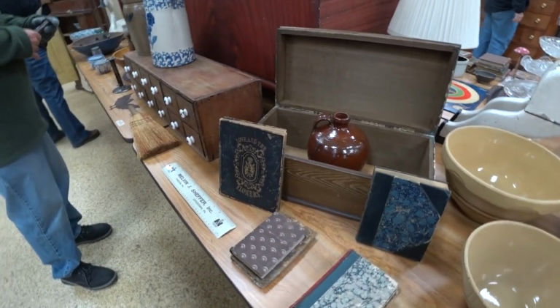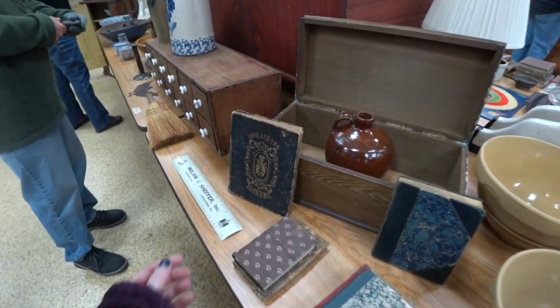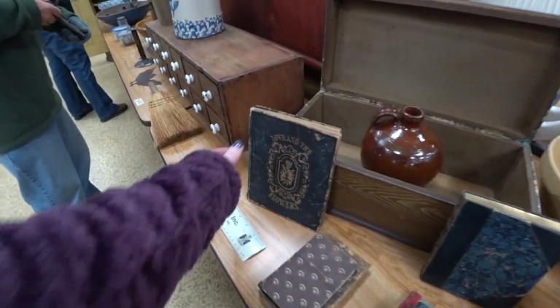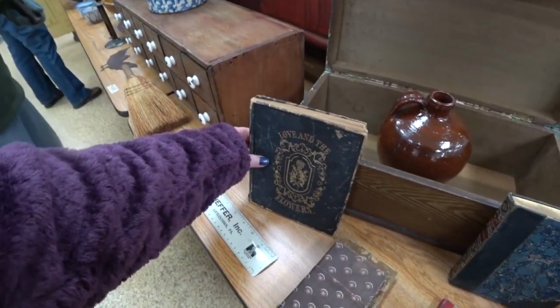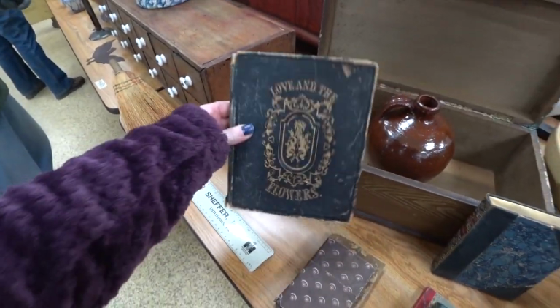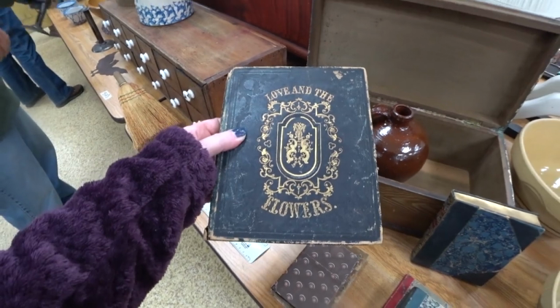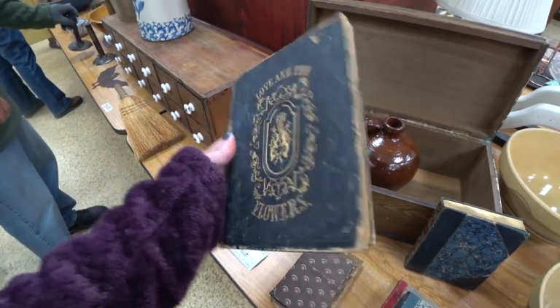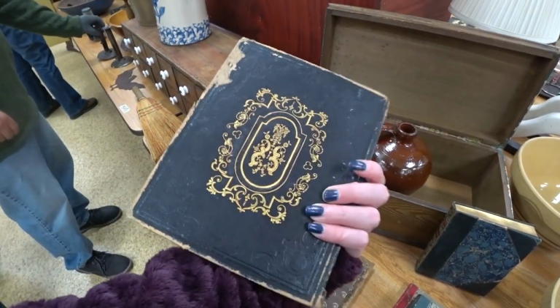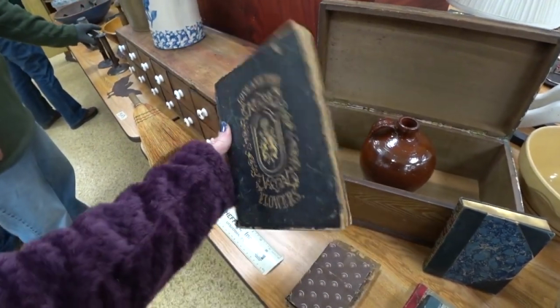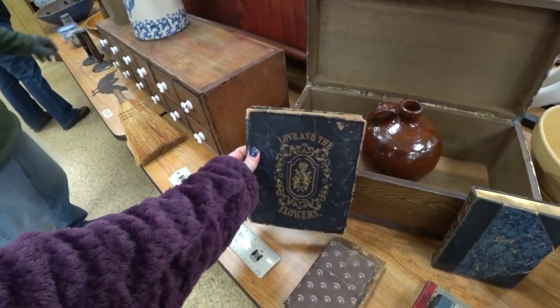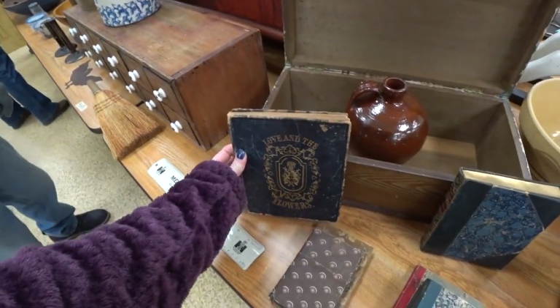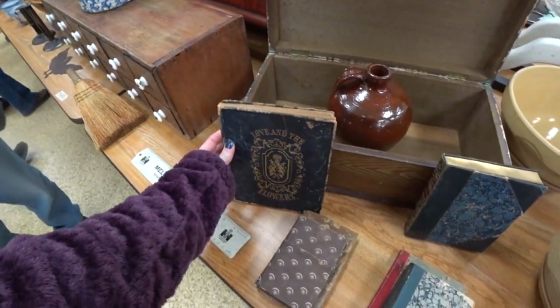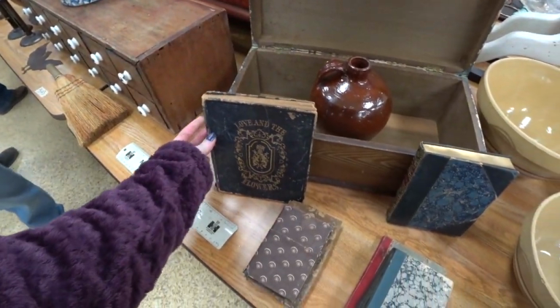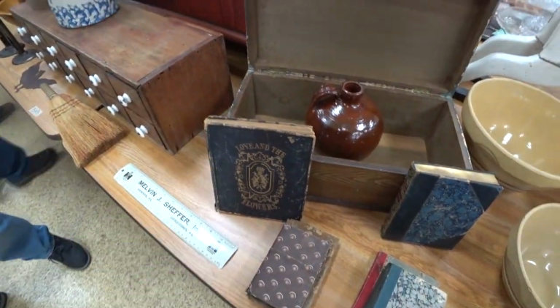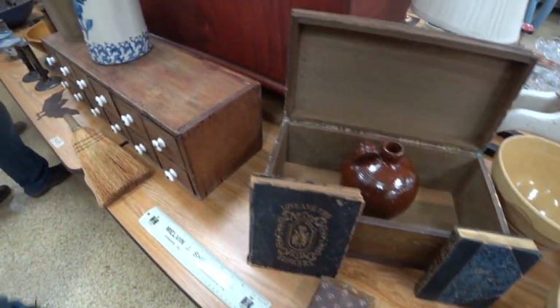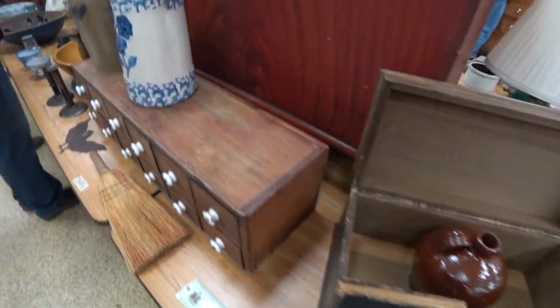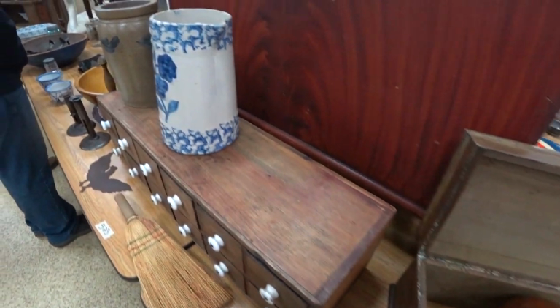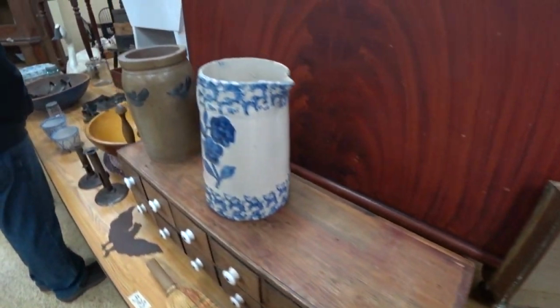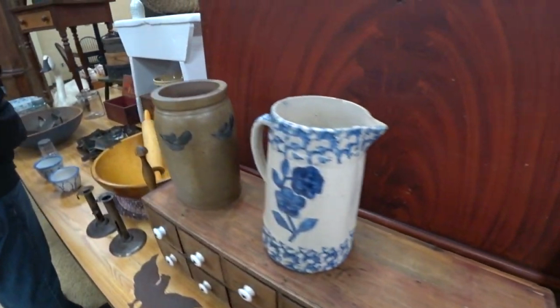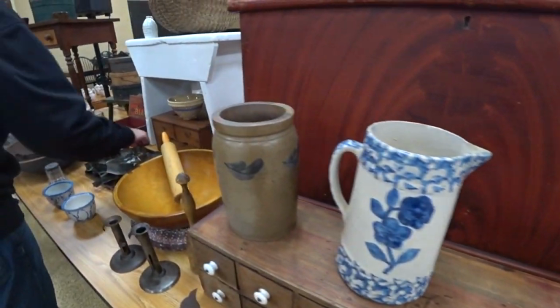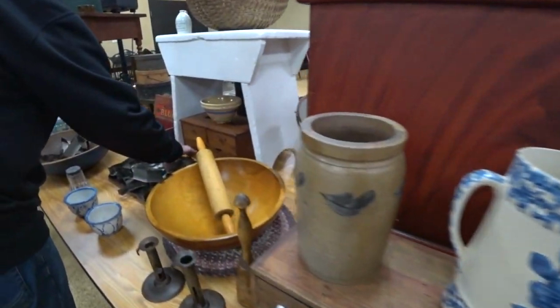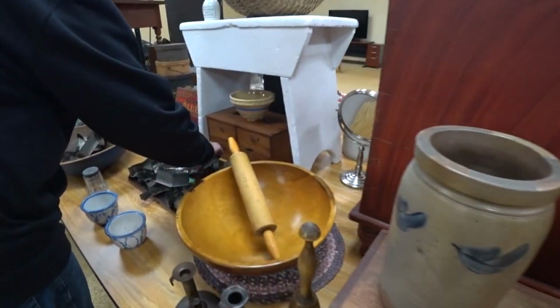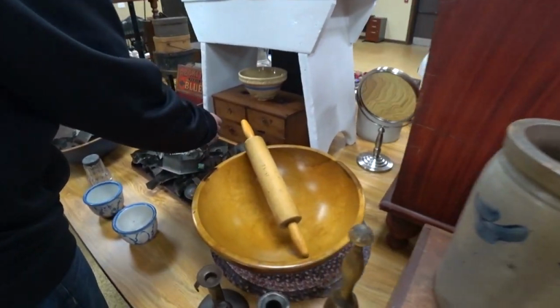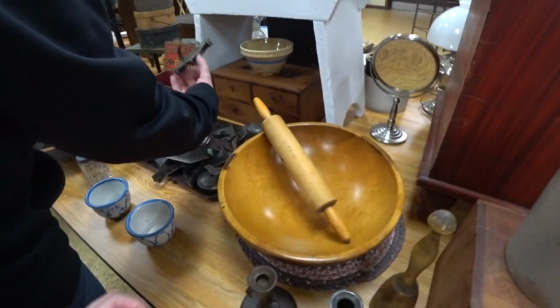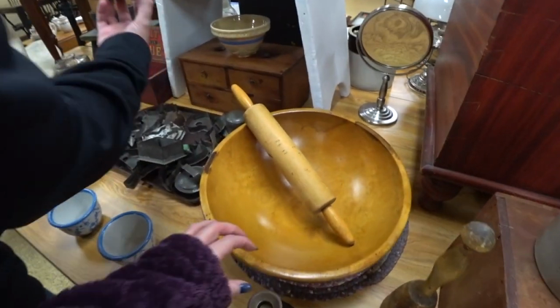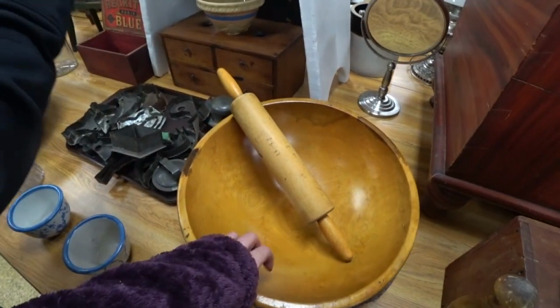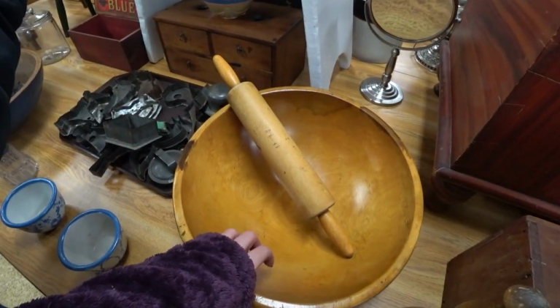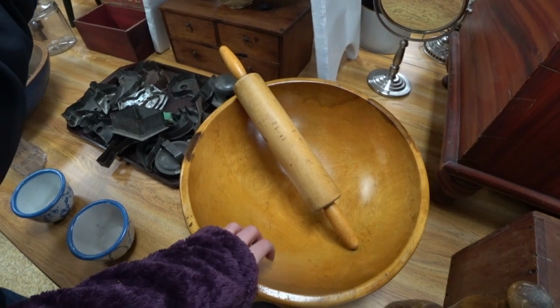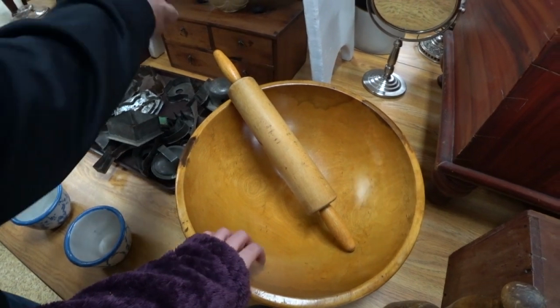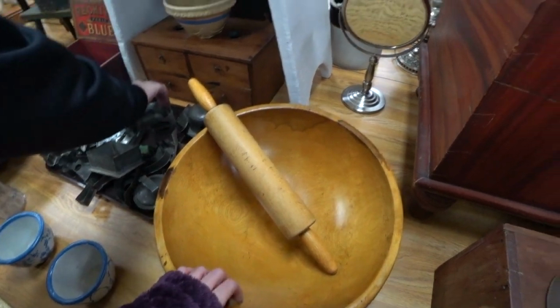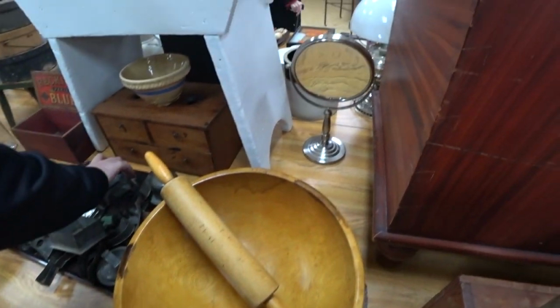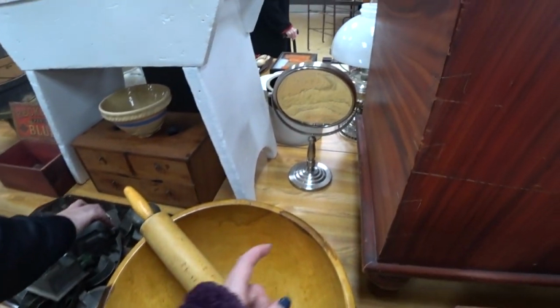Needless to say, I did not win a whole lot at this auction. But I love going and I love at least trying to win some of the stuff I'm interested in. But that's just the thing — you never know who's there for what and what someone's willing to pay.